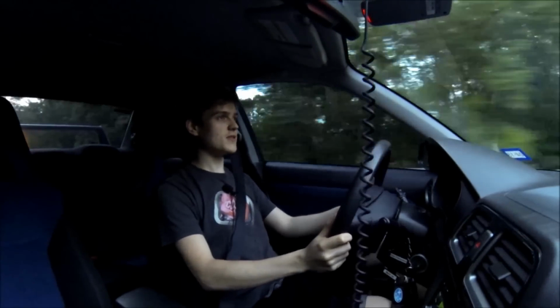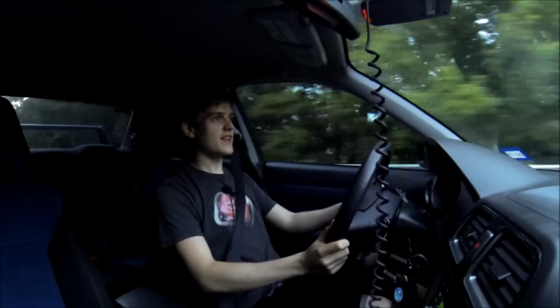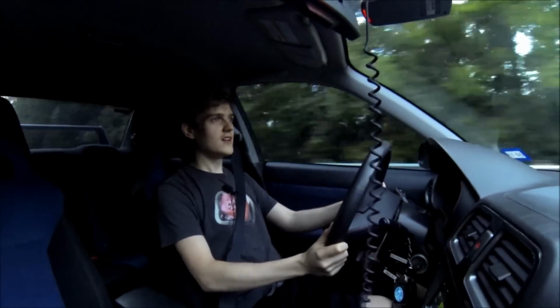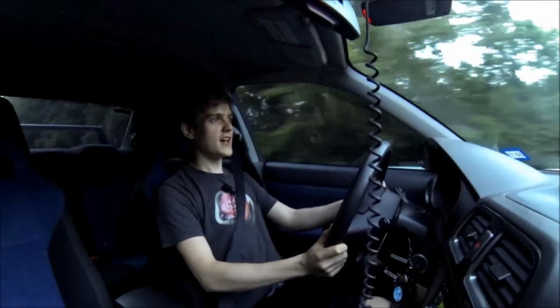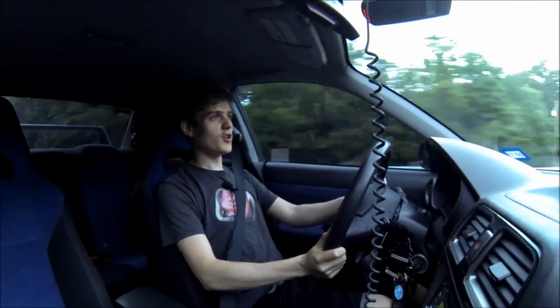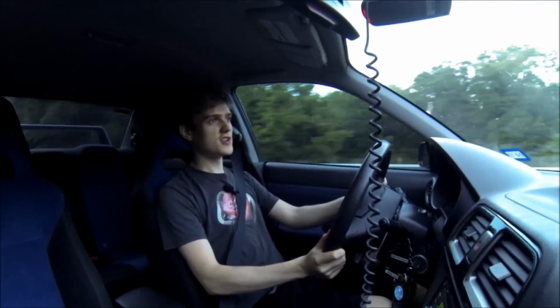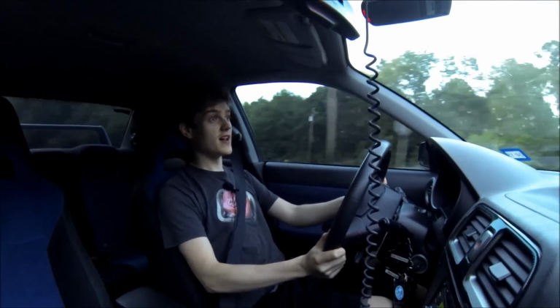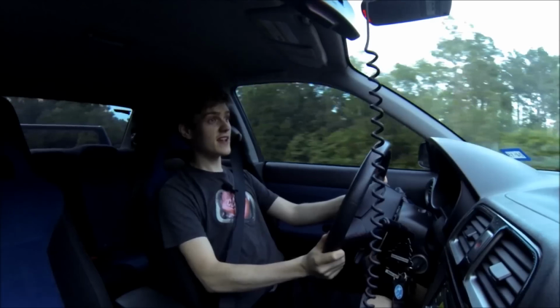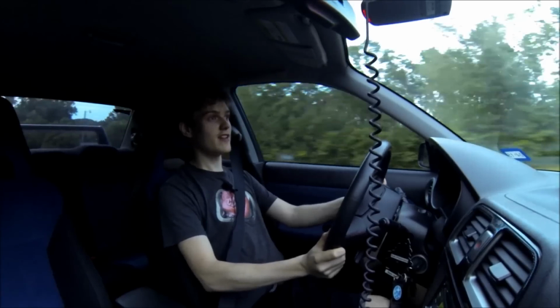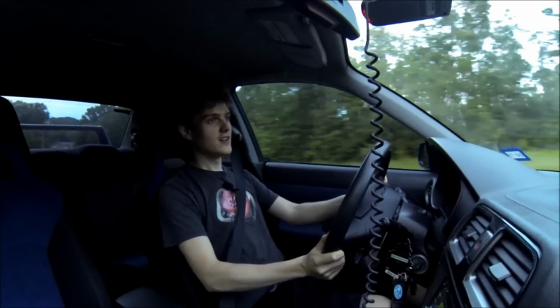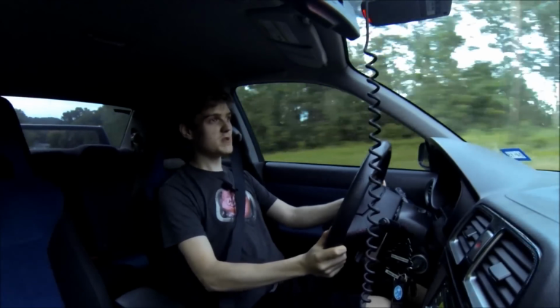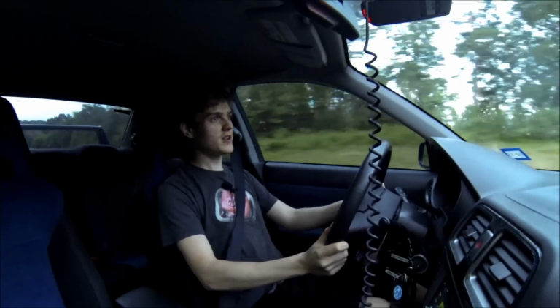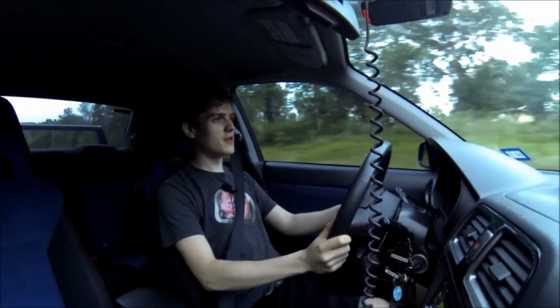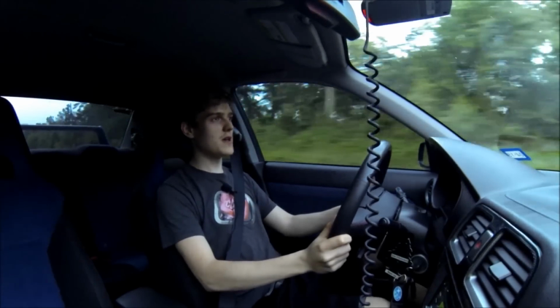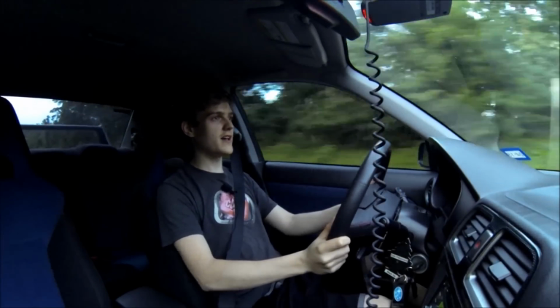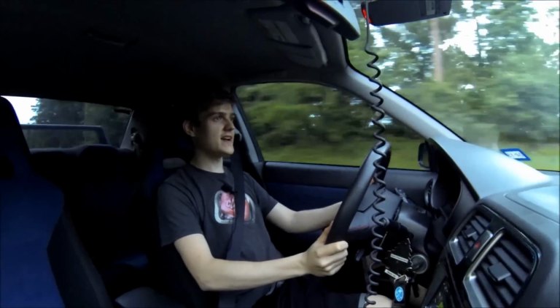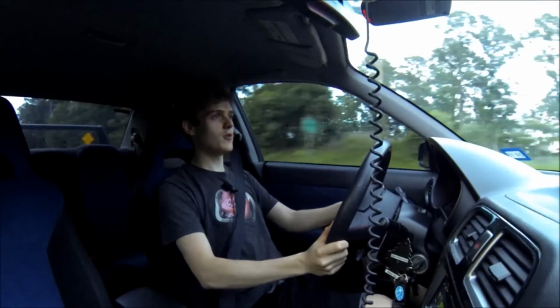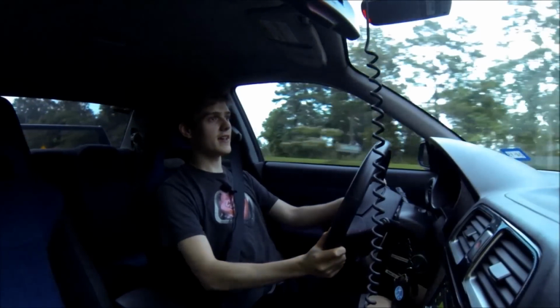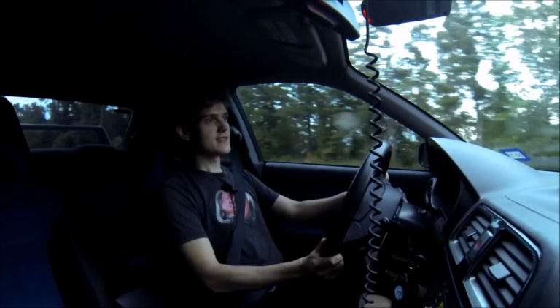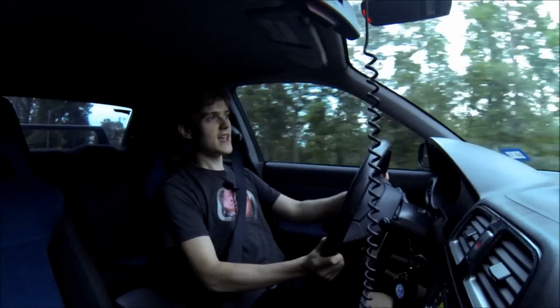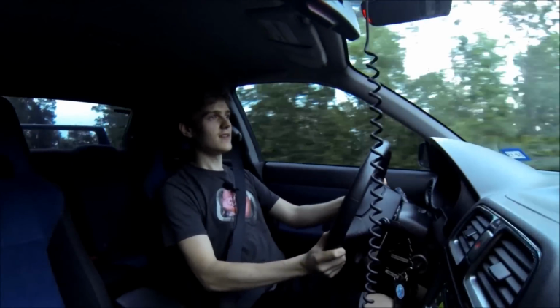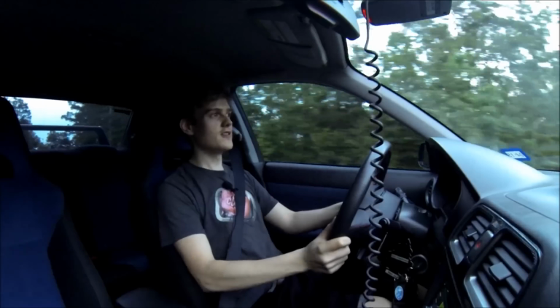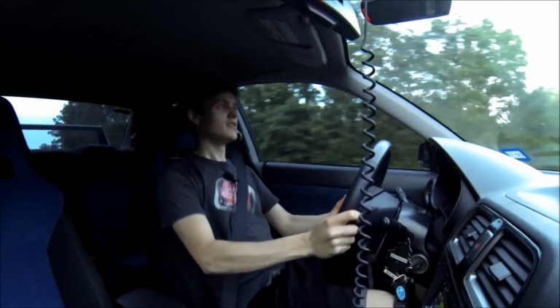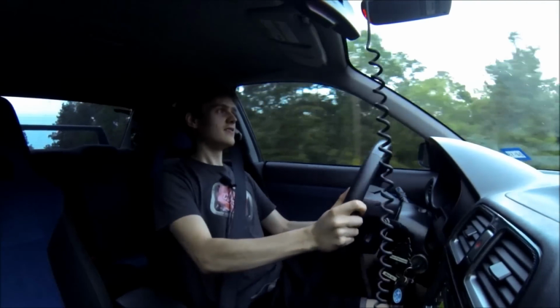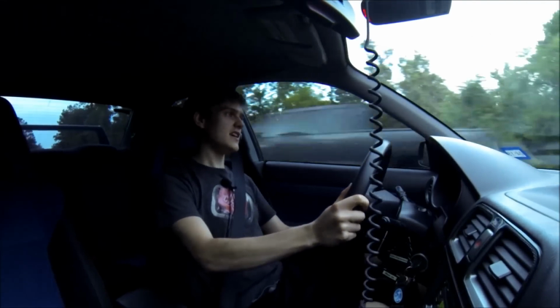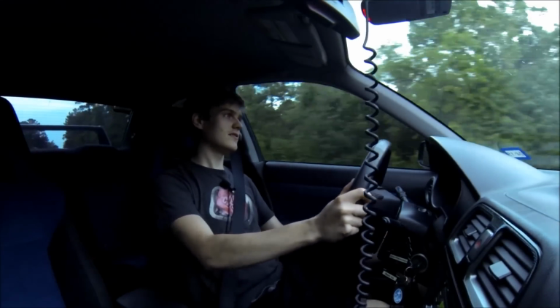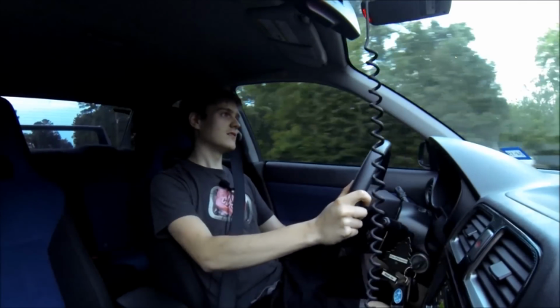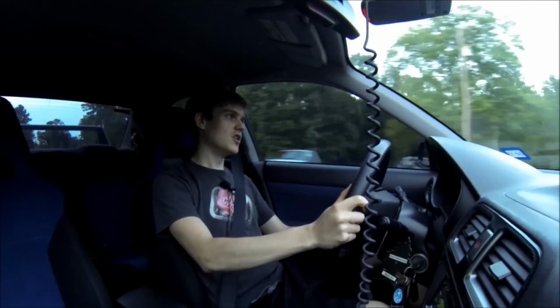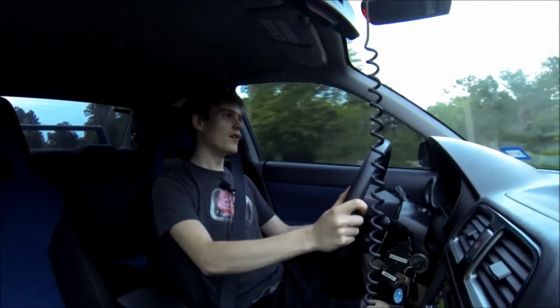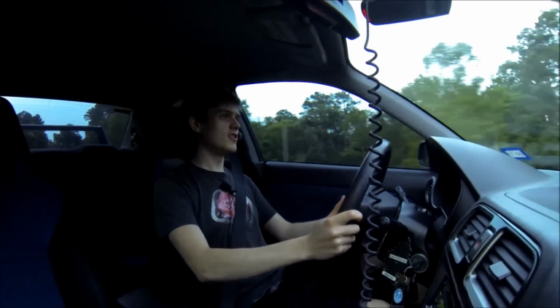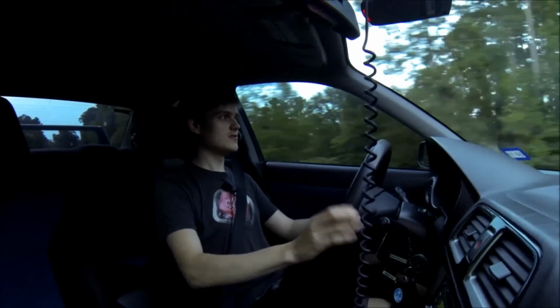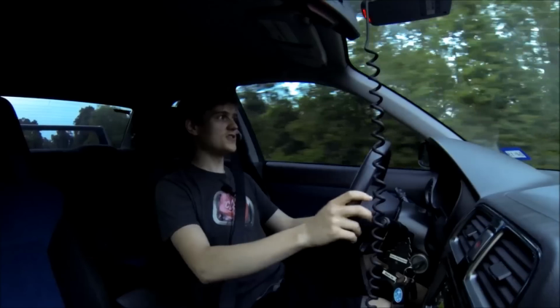I always thought you can't get rid of all the understeer, but it seems like I have. Low speed cornering I'll still understeer maybe, but high speed cornering — like 60, 80, 100 — you're just like, no understeer at all. Just oversteer.